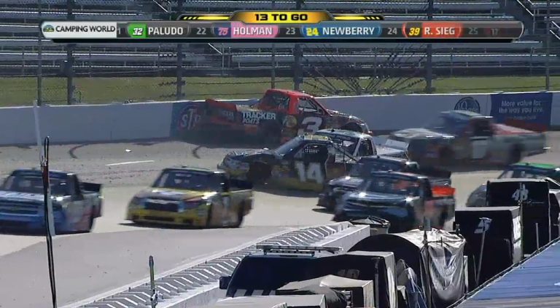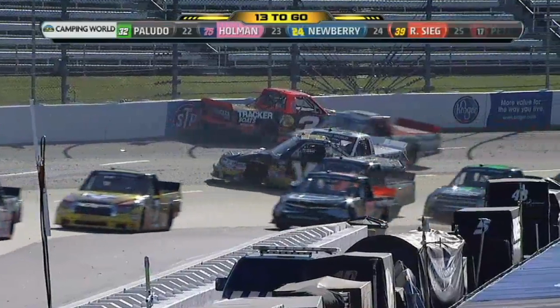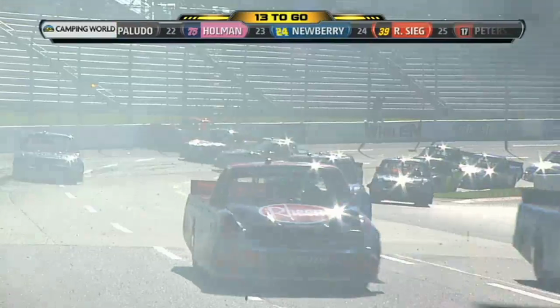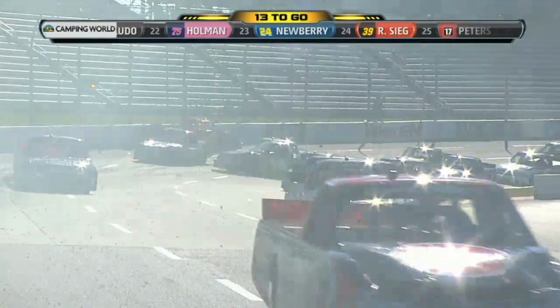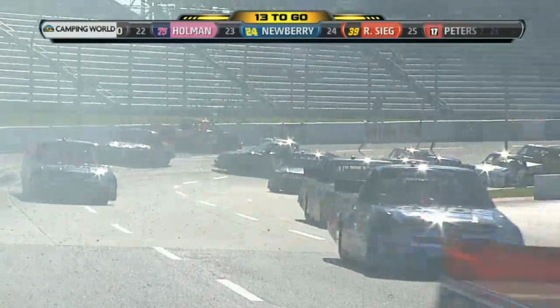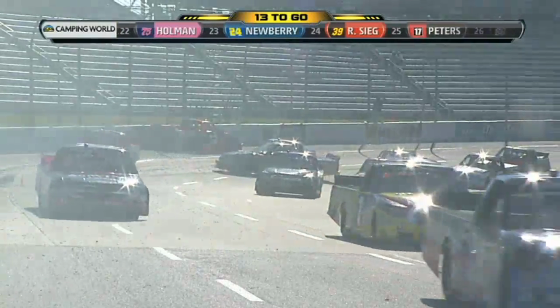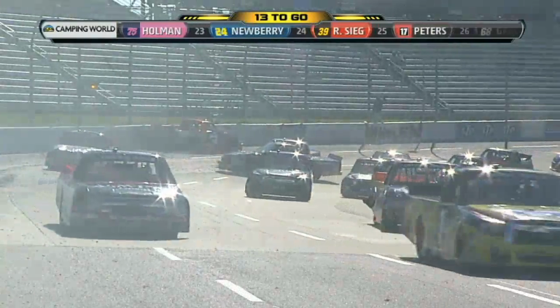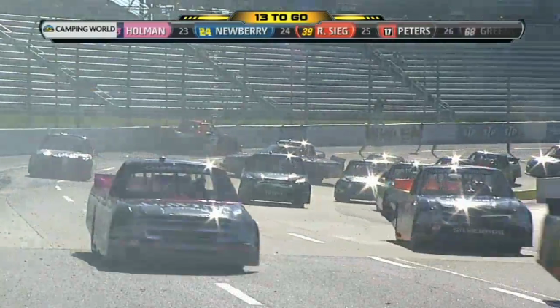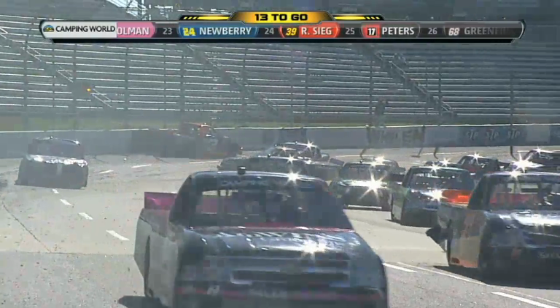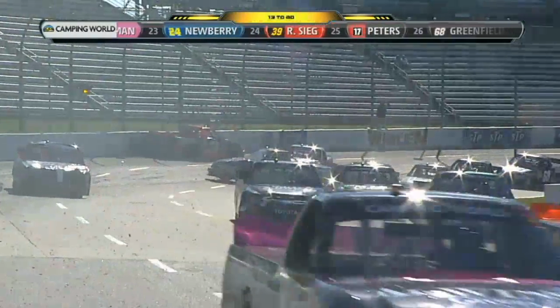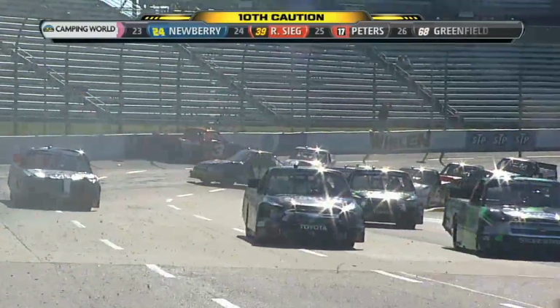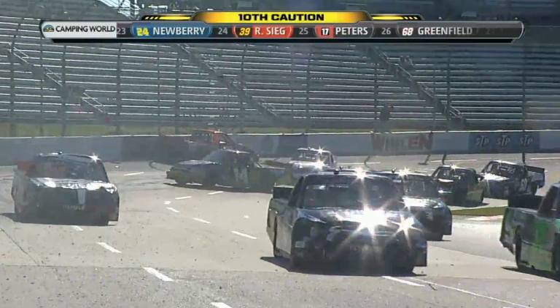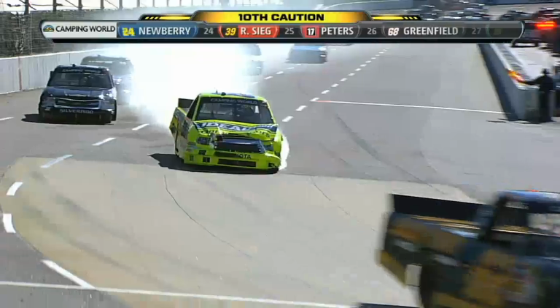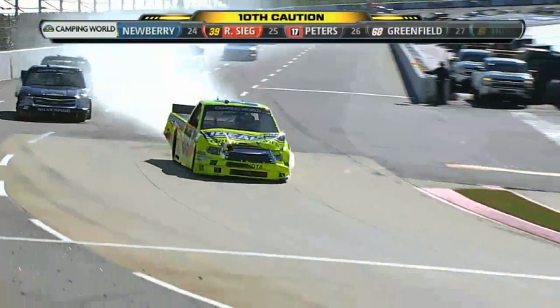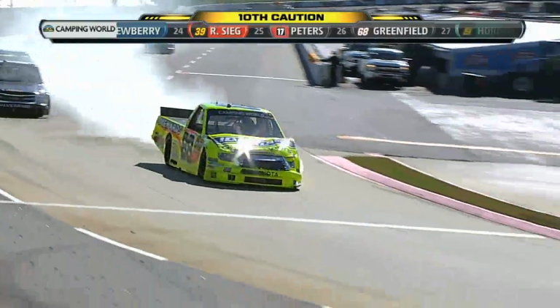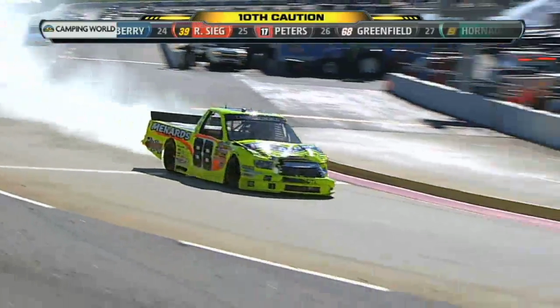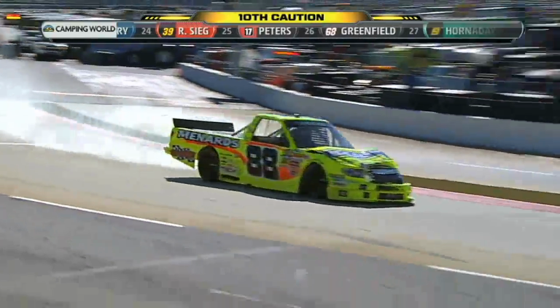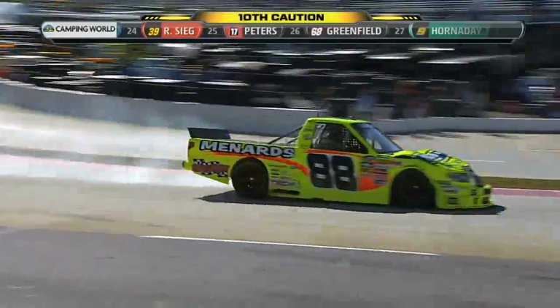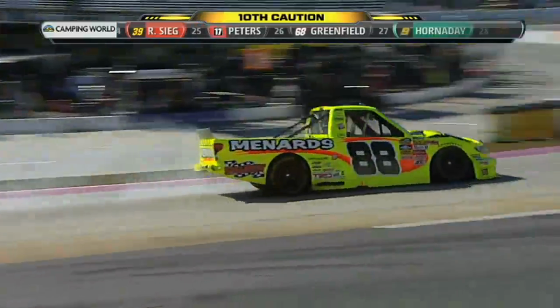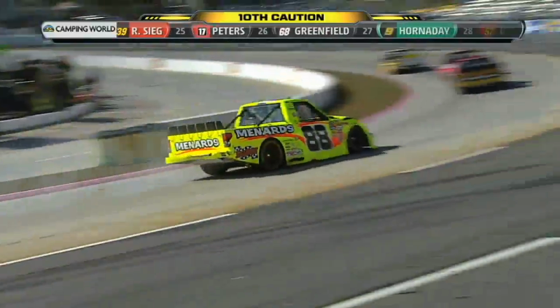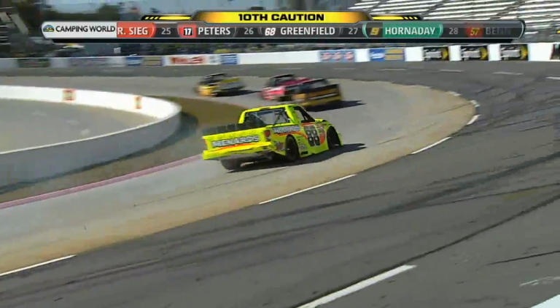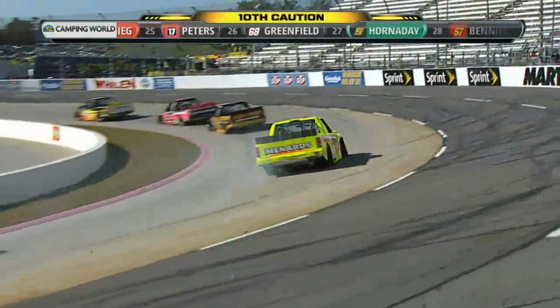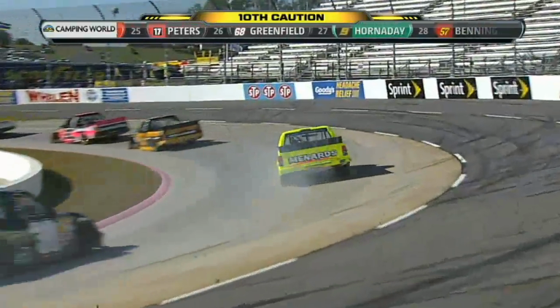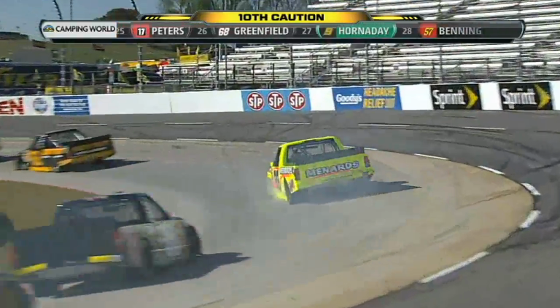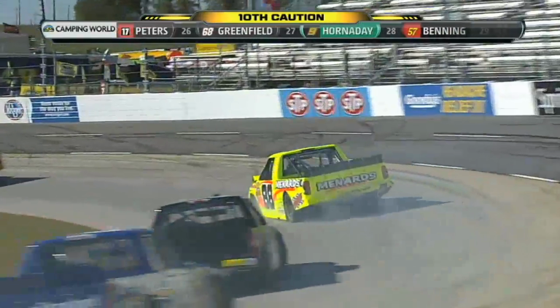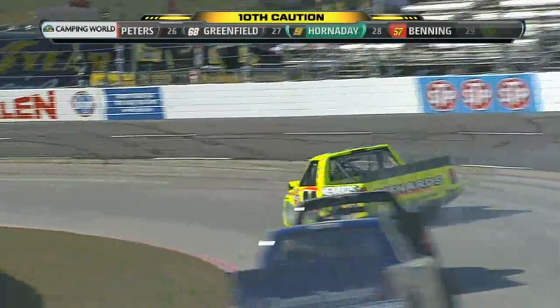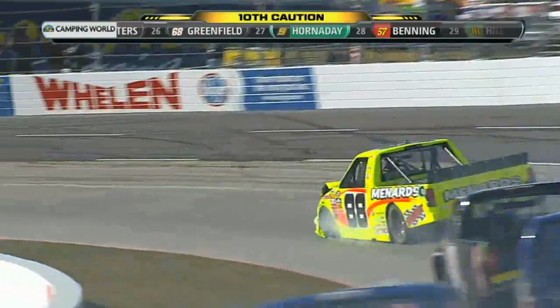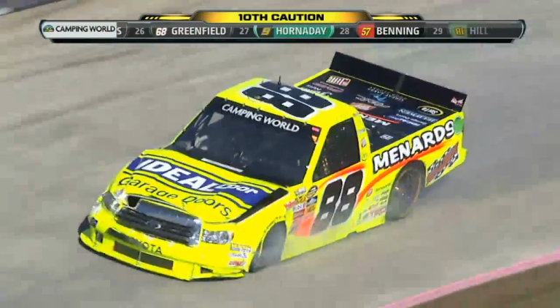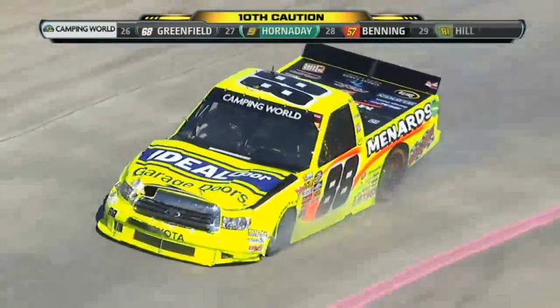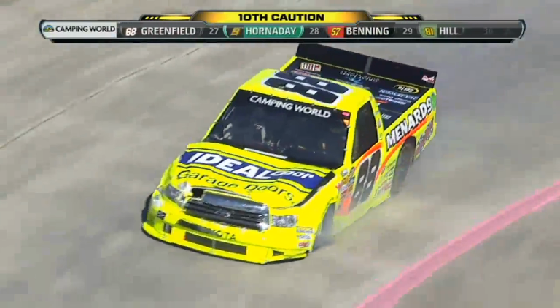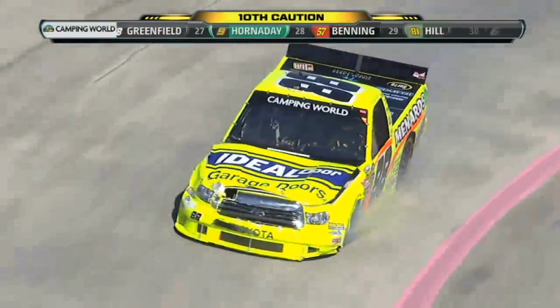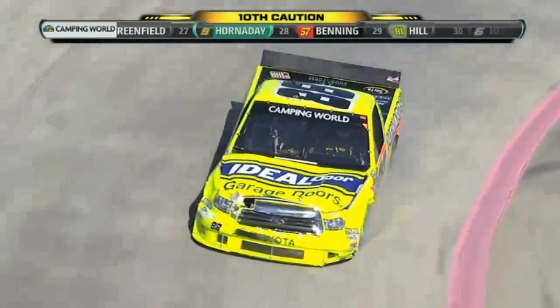A lot of damage to the 88. The front of that 88 has a lot of damage to the left front — it's rubbing on that left front tire. So Matt Crafton's gonna have to come to pit road now.